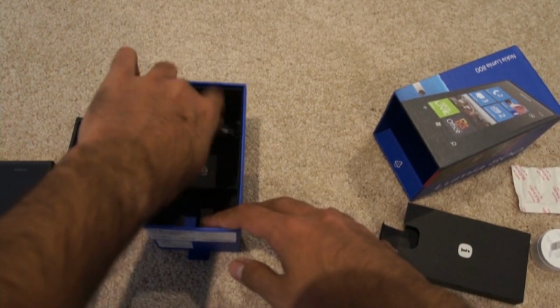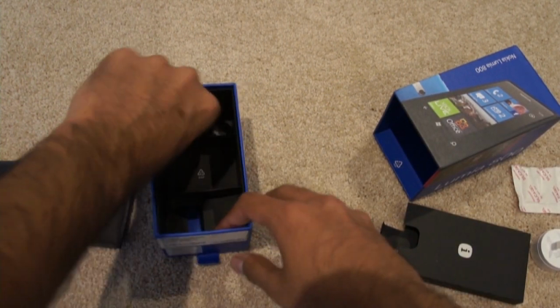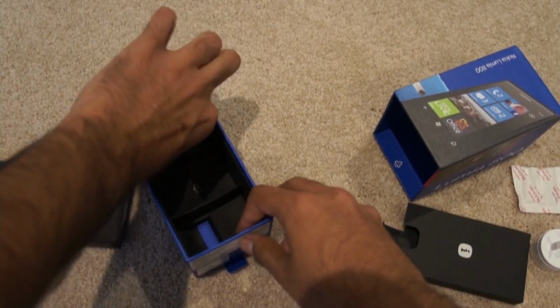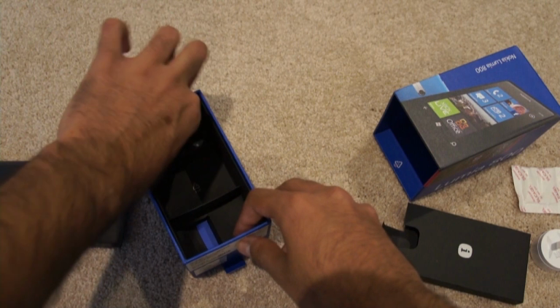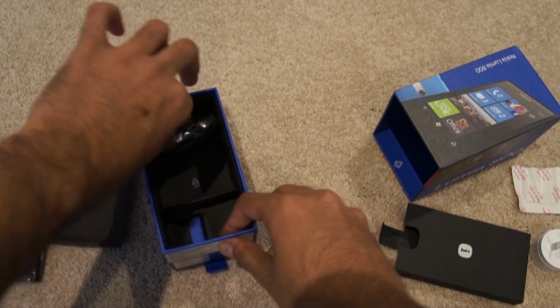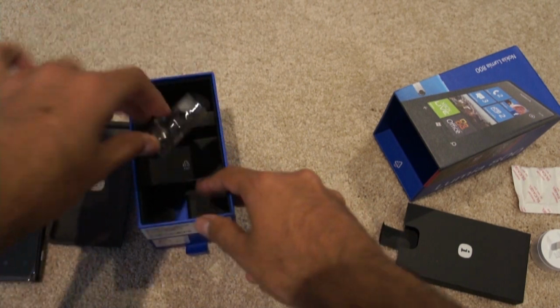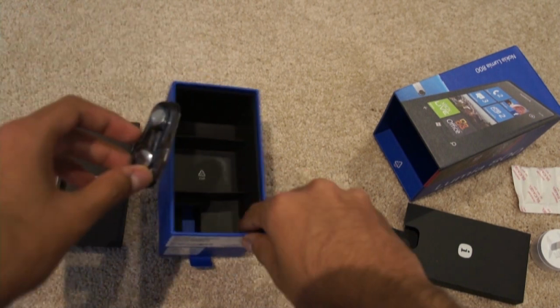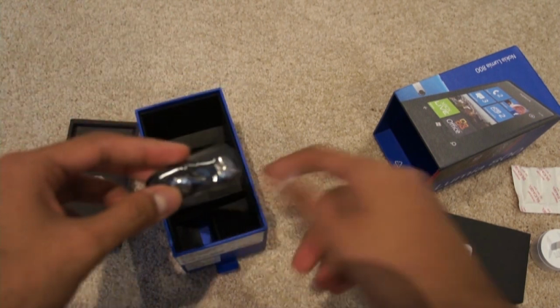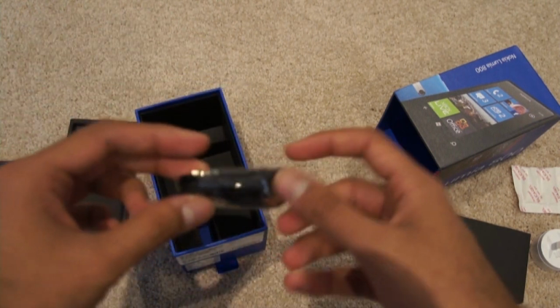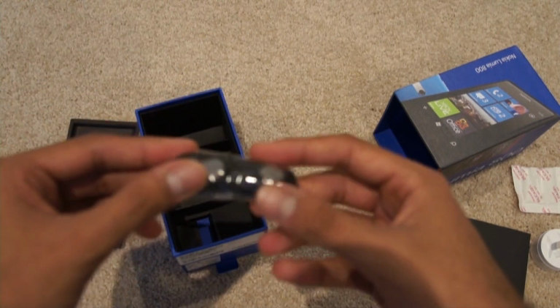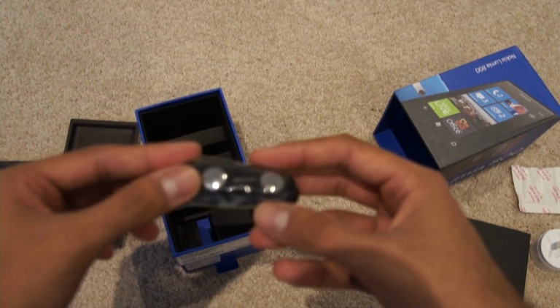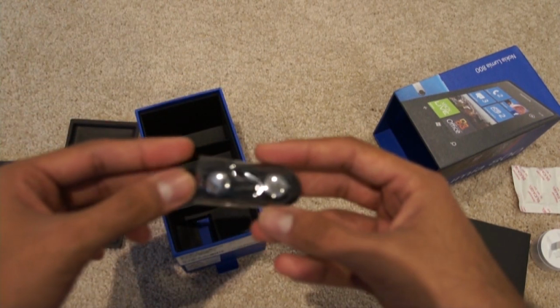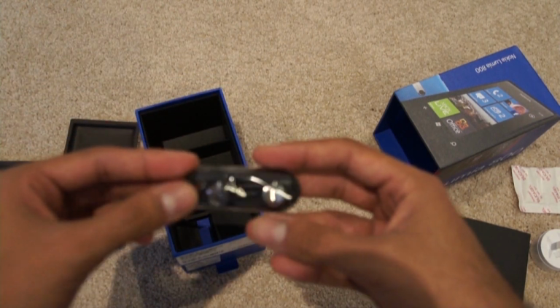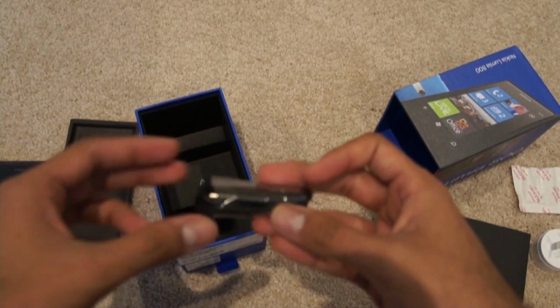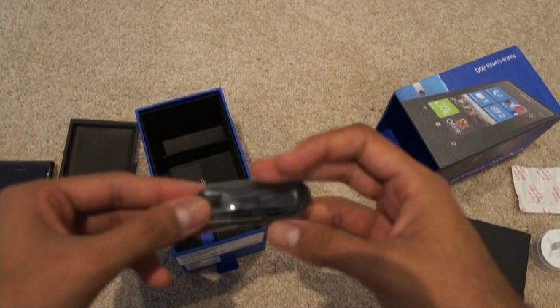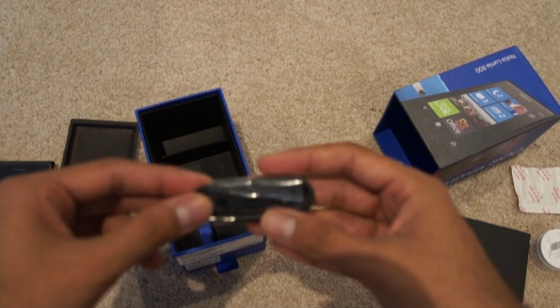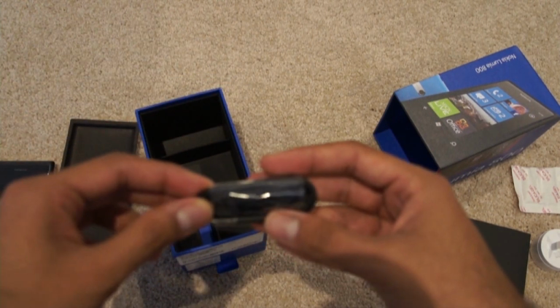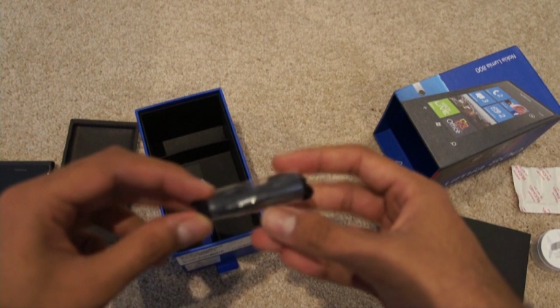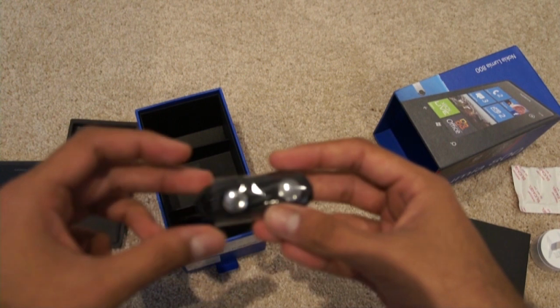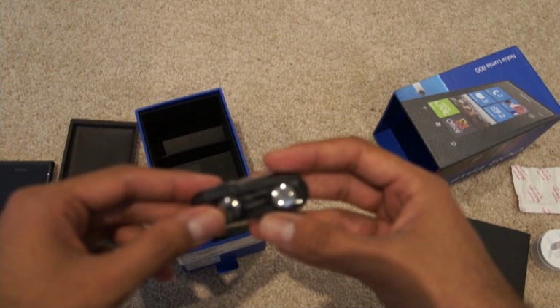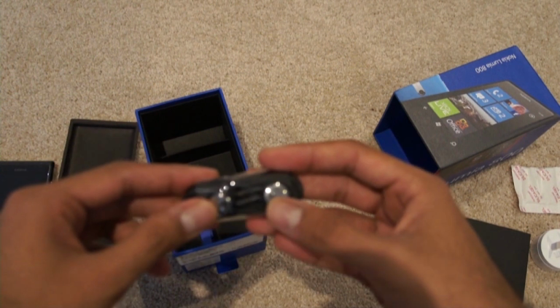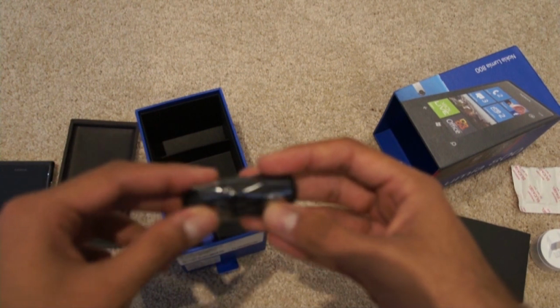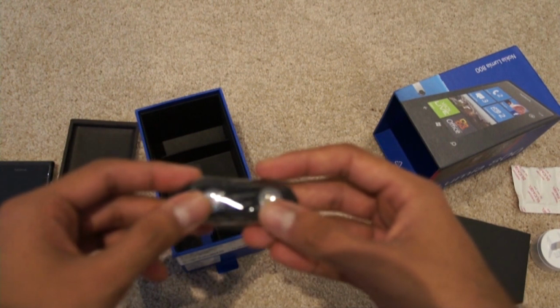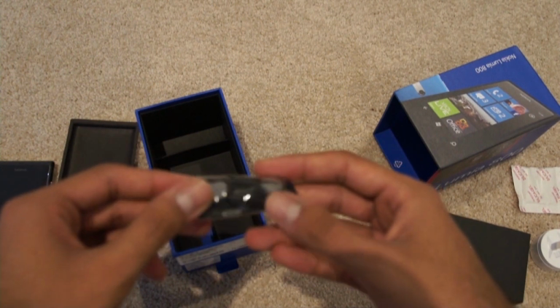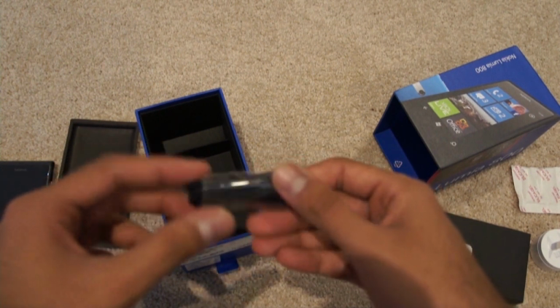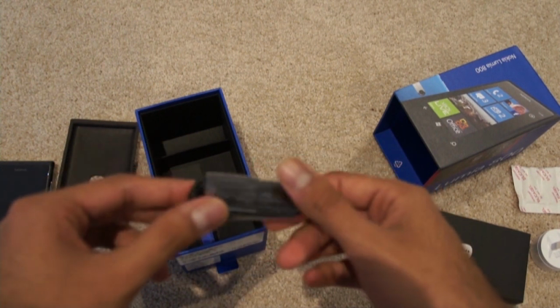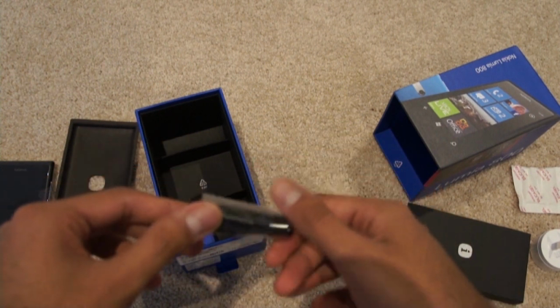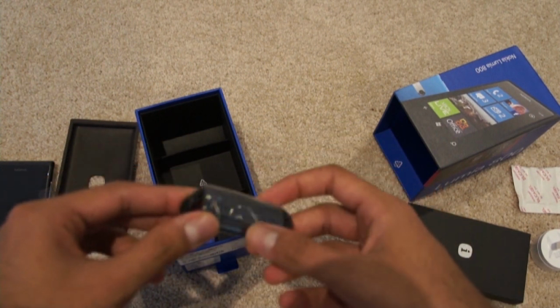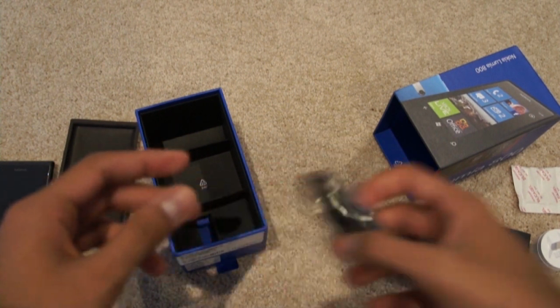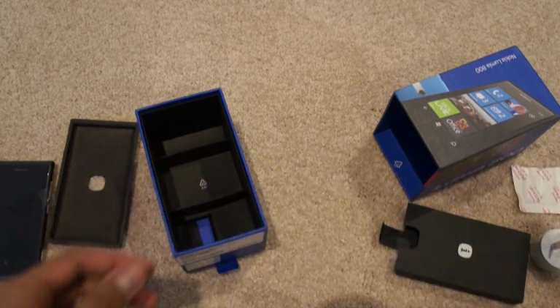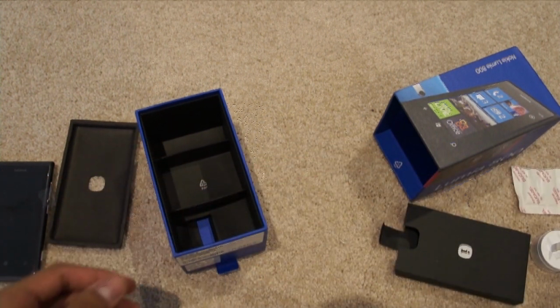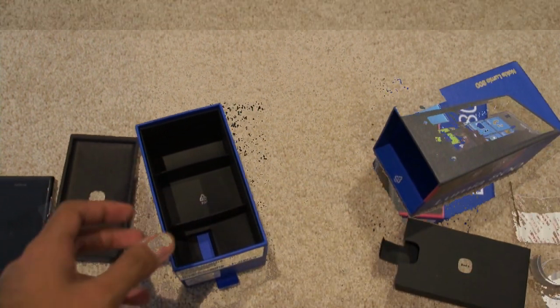And these are the headphones of course. I've not actually tried these headphones before so I don't know how good the quality will be, but we'll give it a try definitely a bit later.